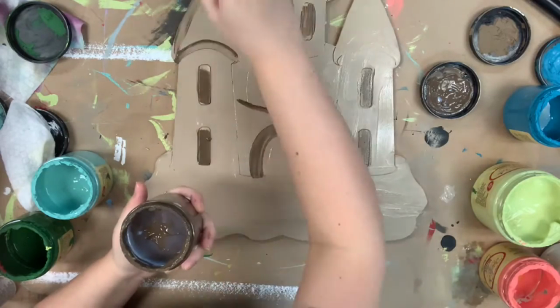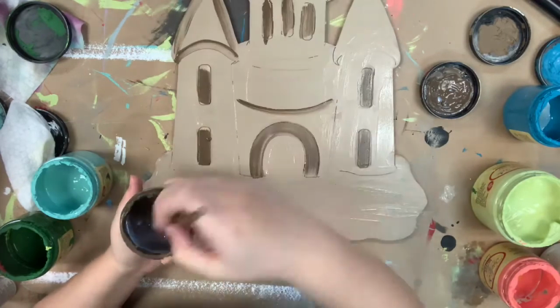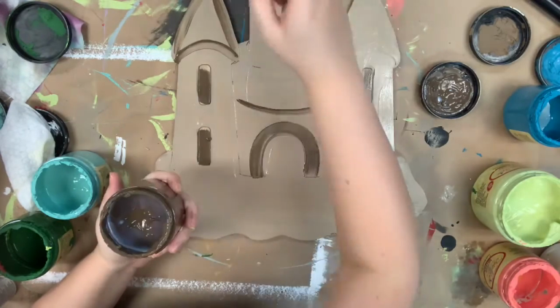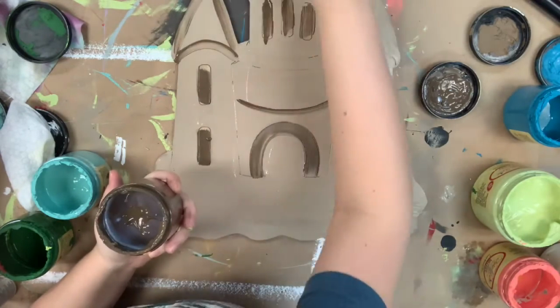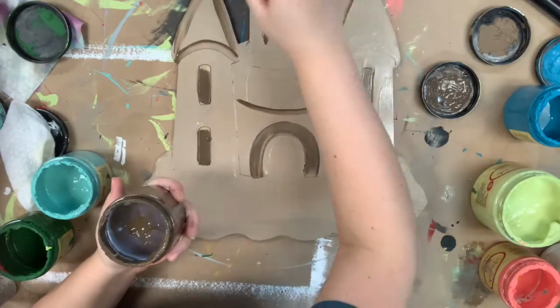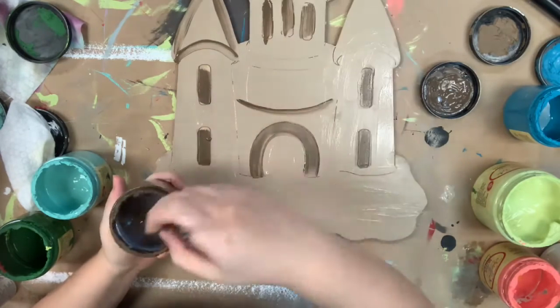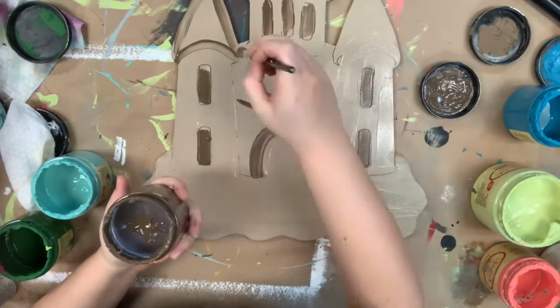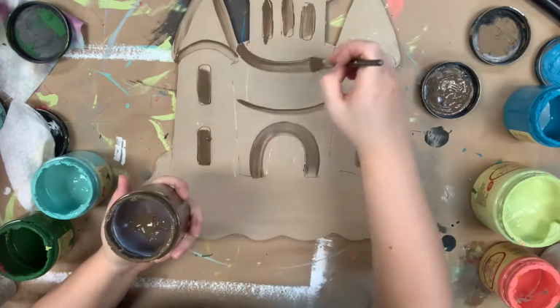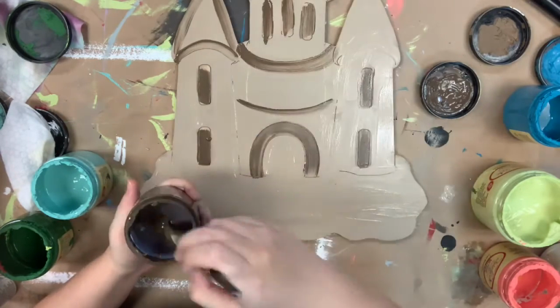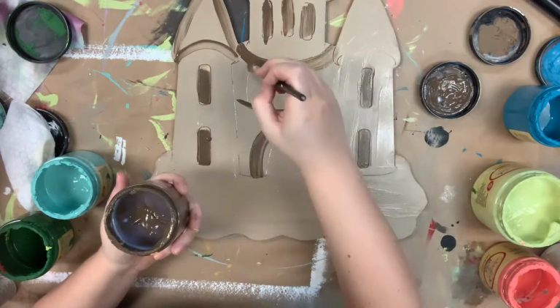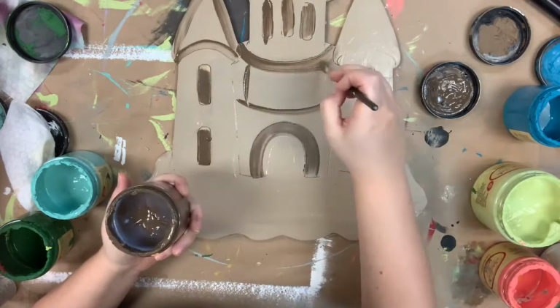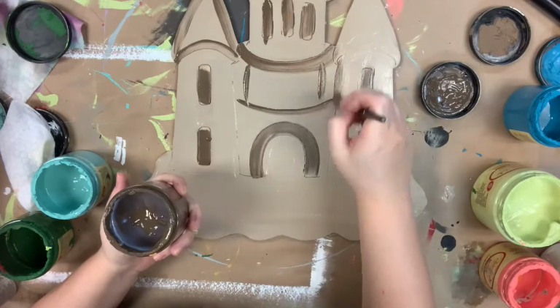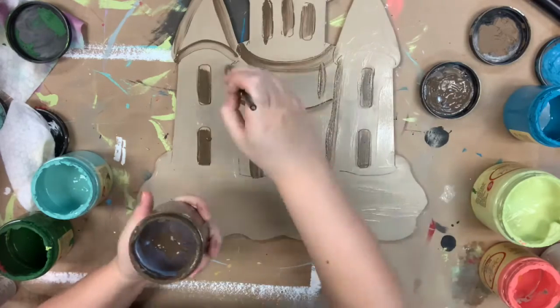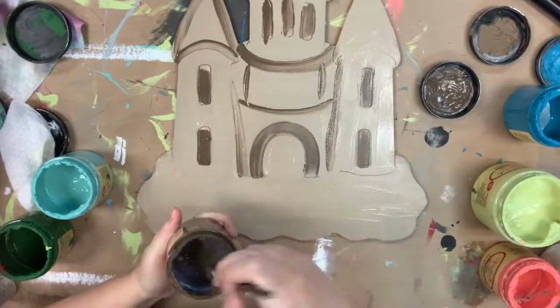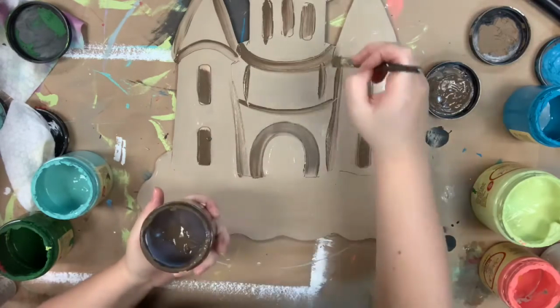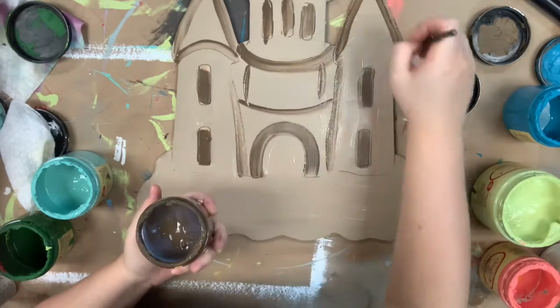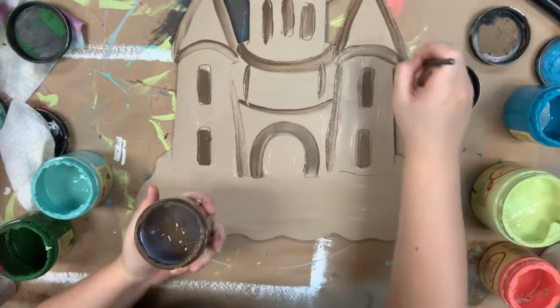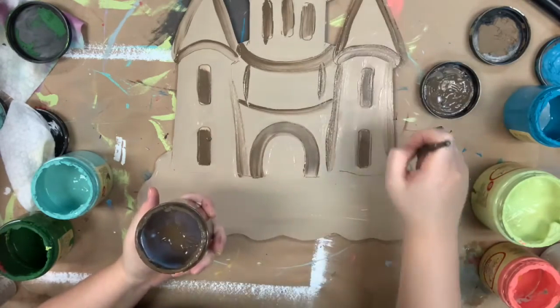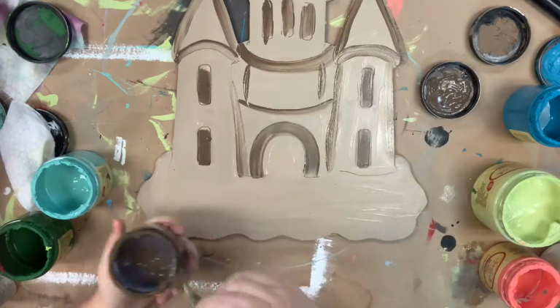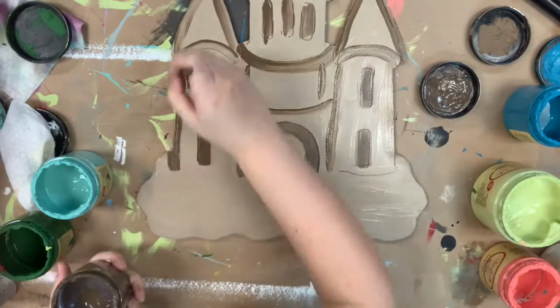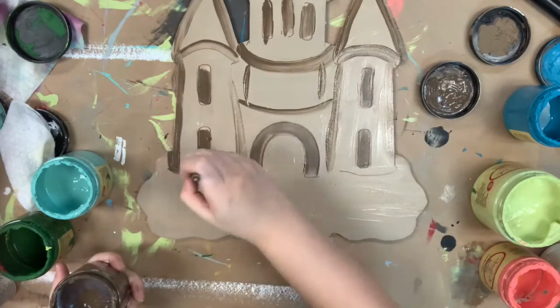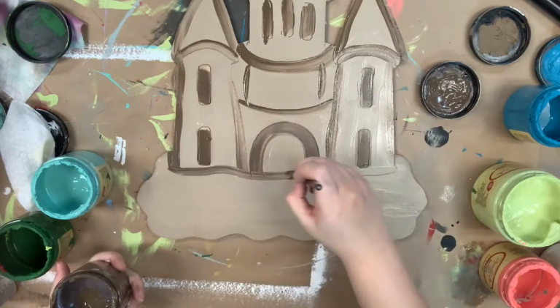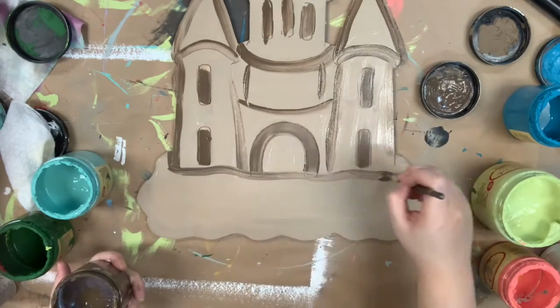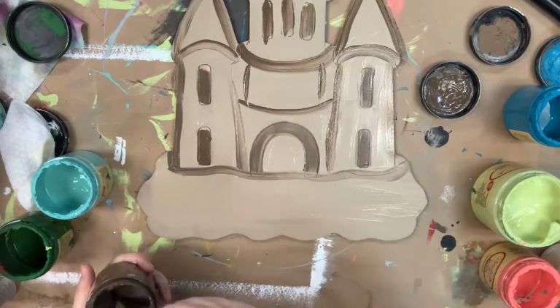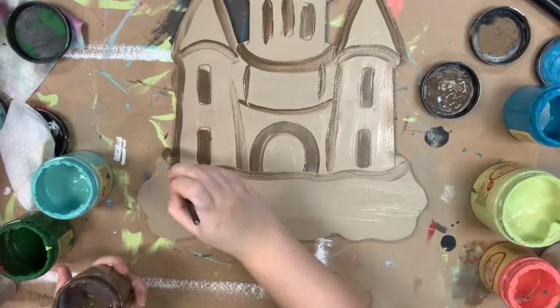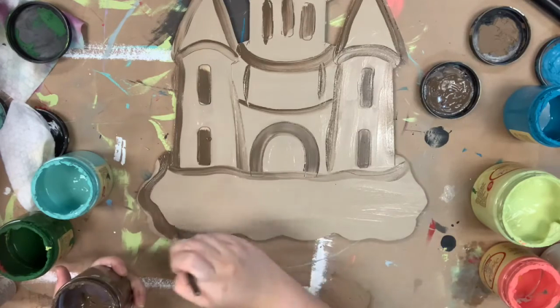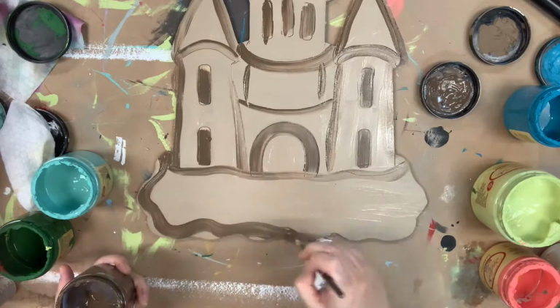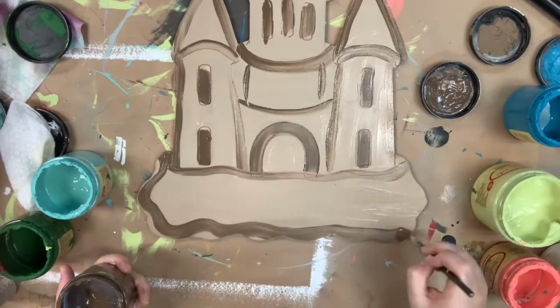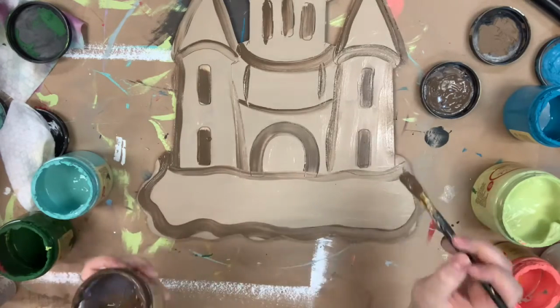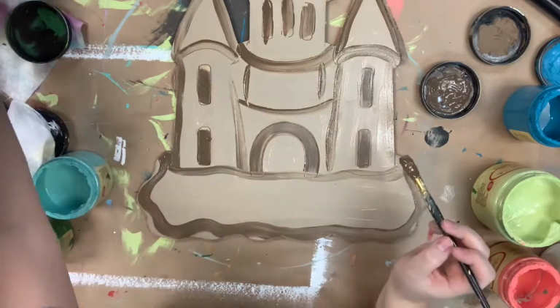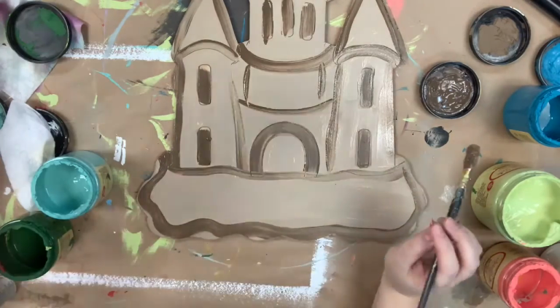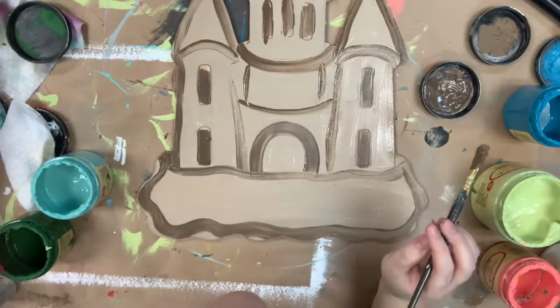The color I'm blending with is chocolate and I'm just going over all of my lines like I said. I just like to get my paint on there before I start blending.